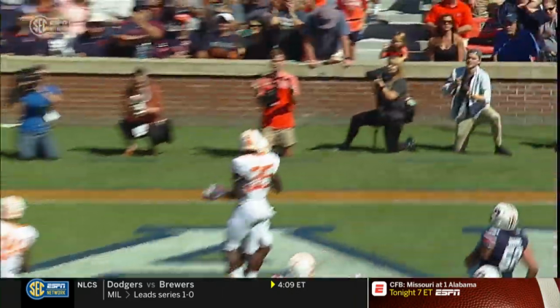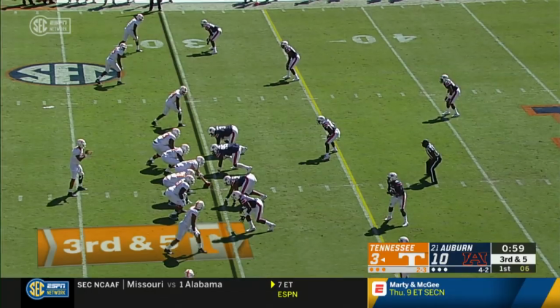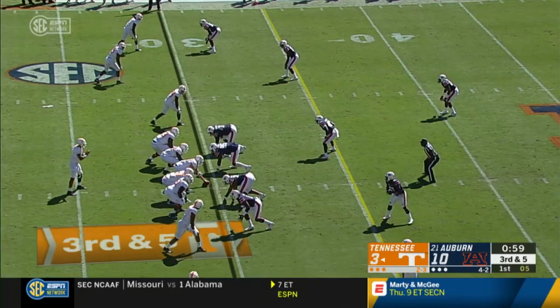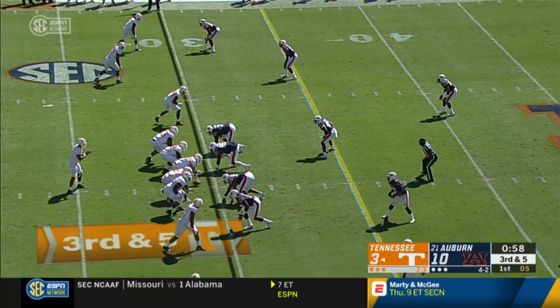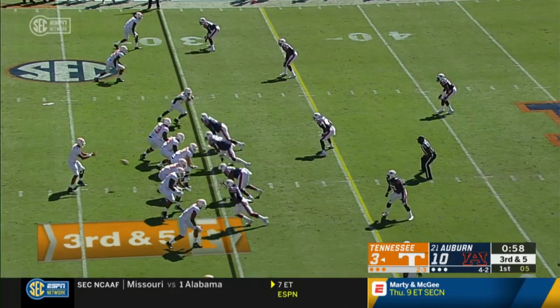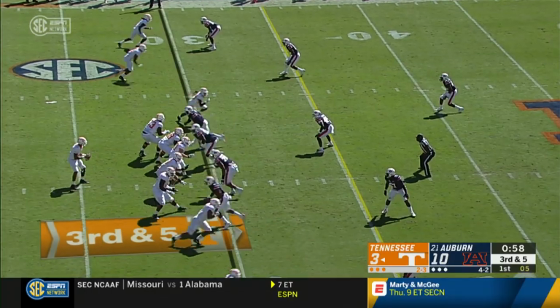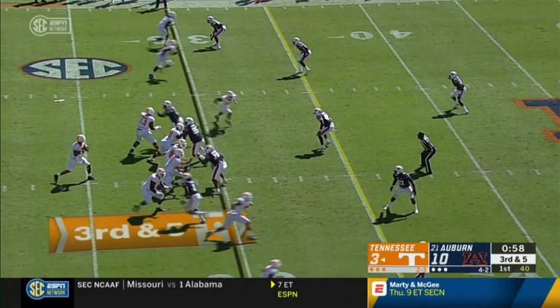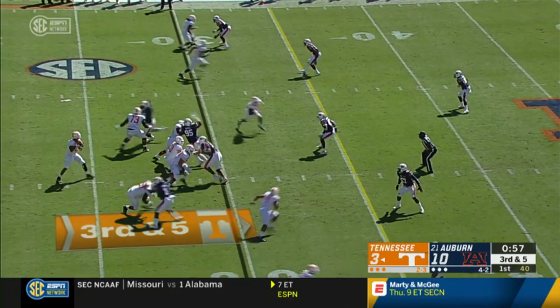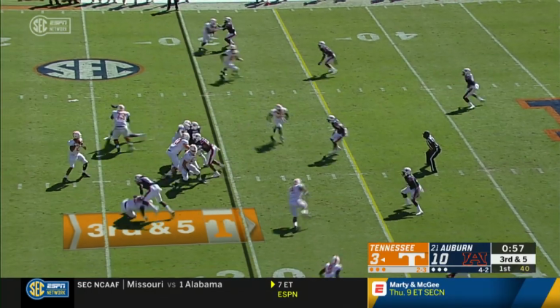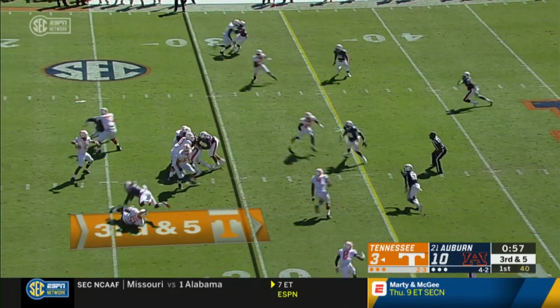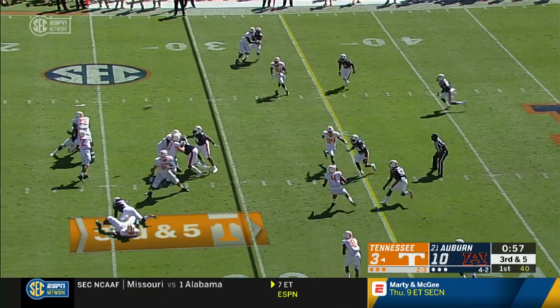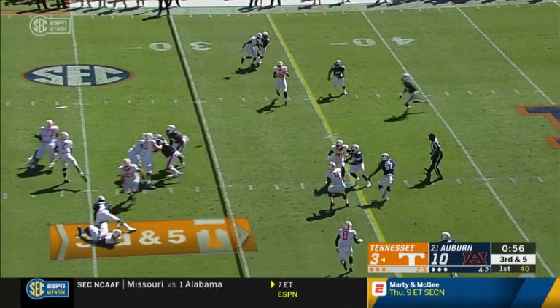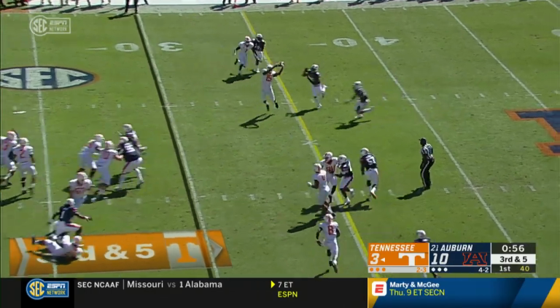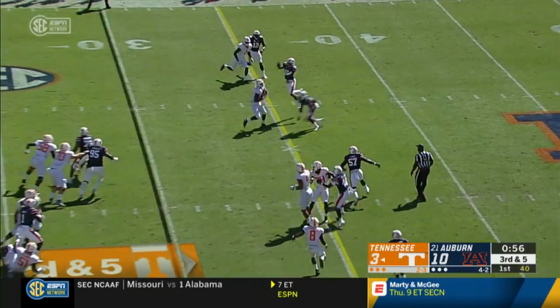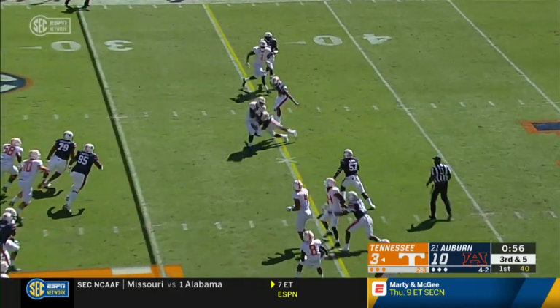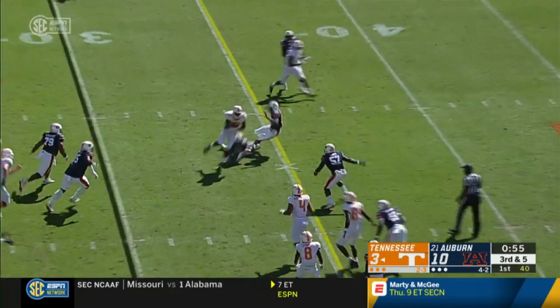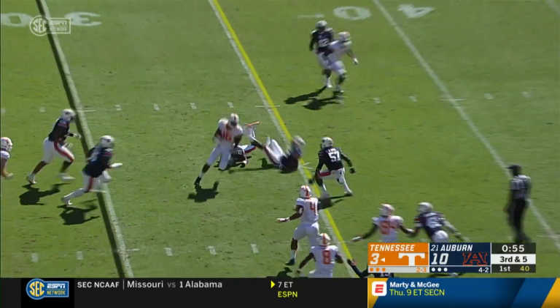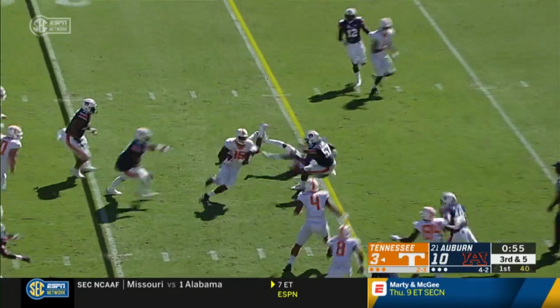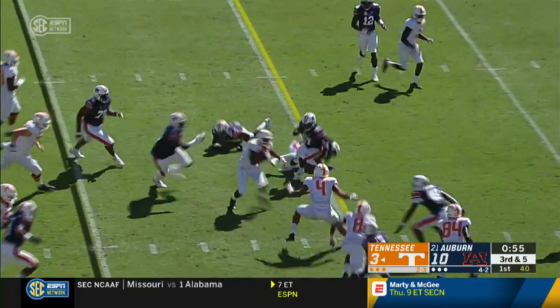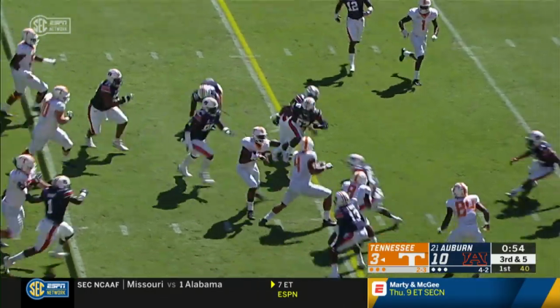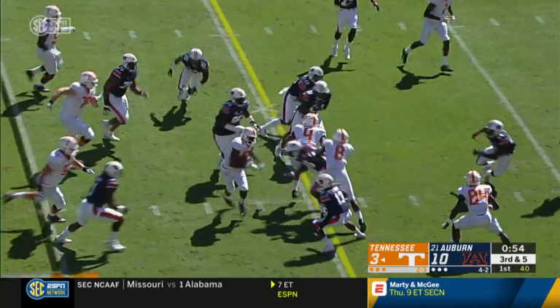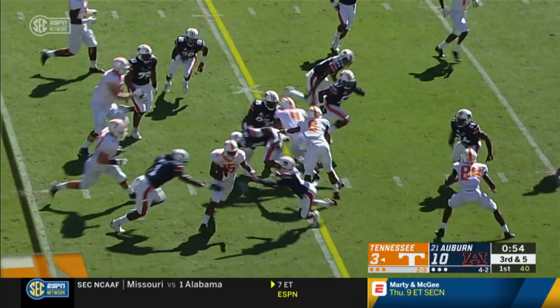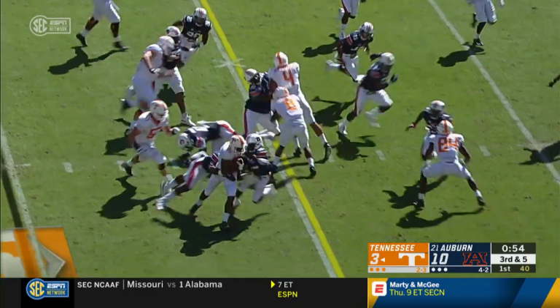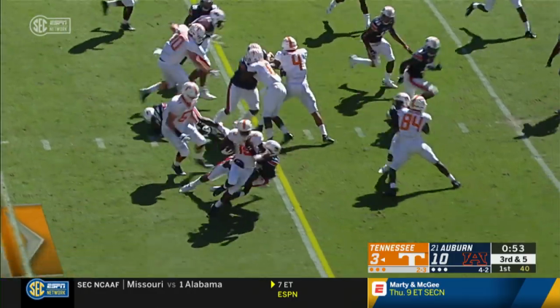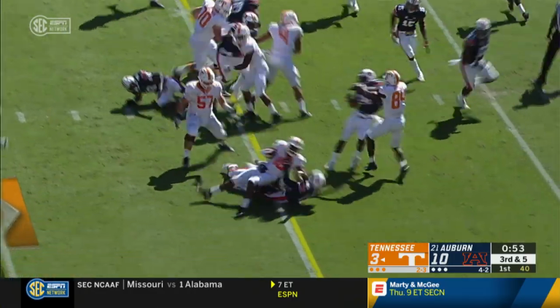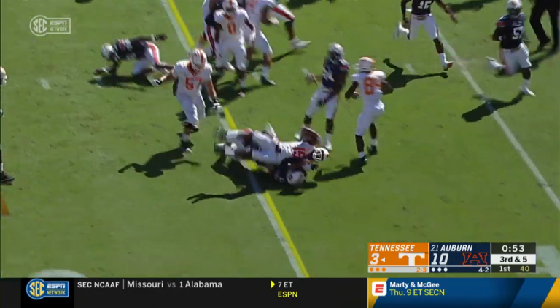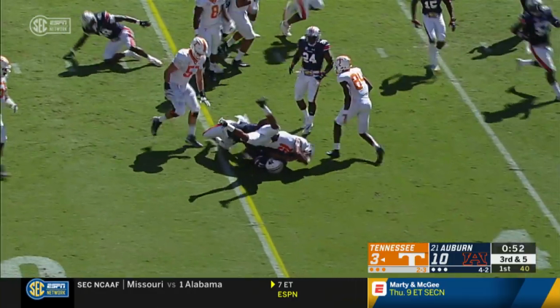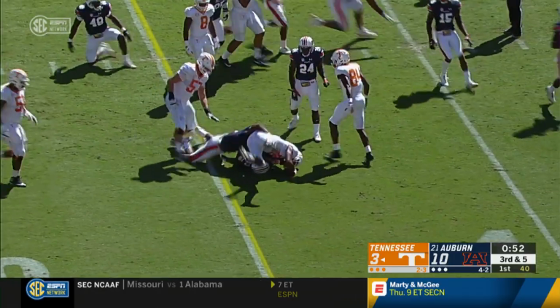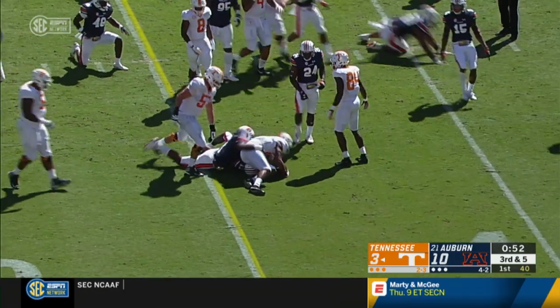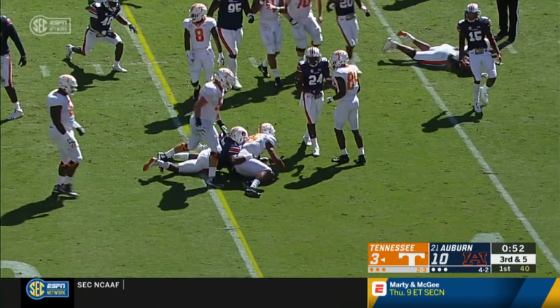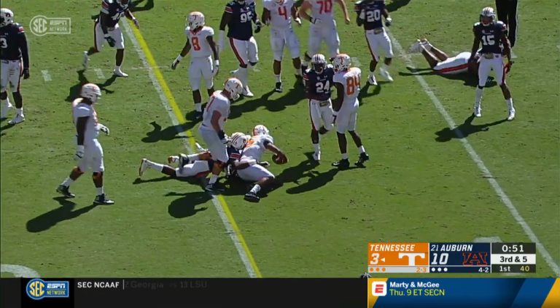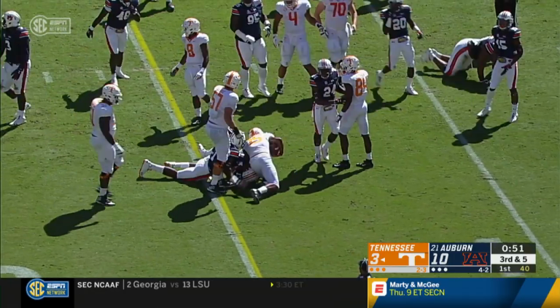For the snap, gets it, drops to throw, looks. Quick slant pass, caught, breaking a tackle, running room. 35 and to the 36-yard line.